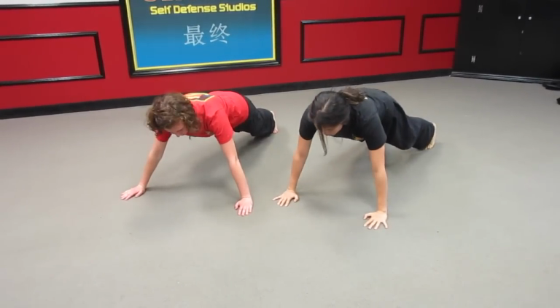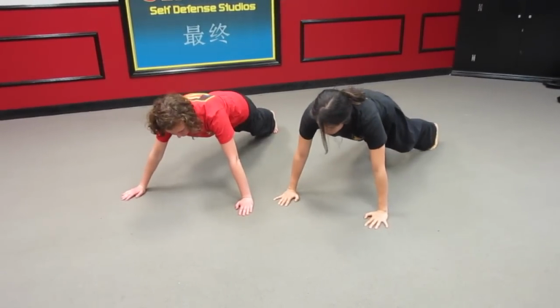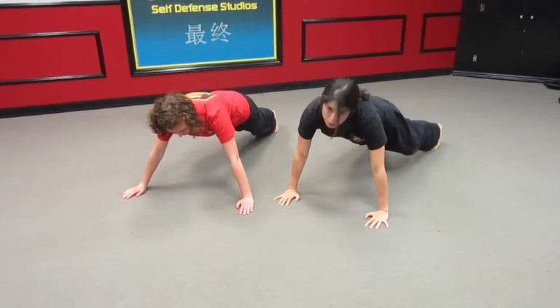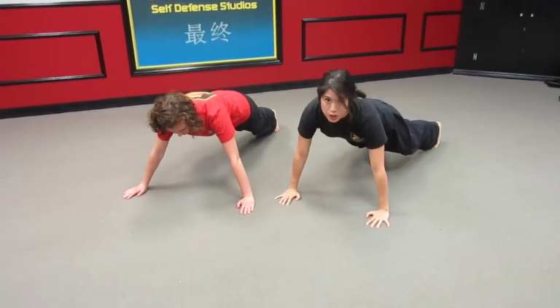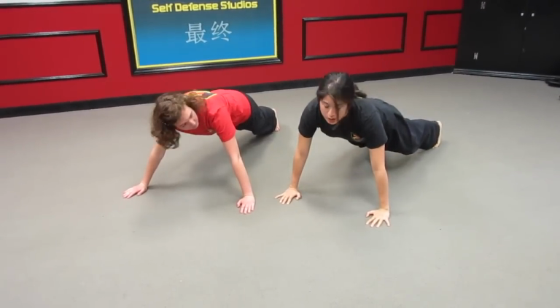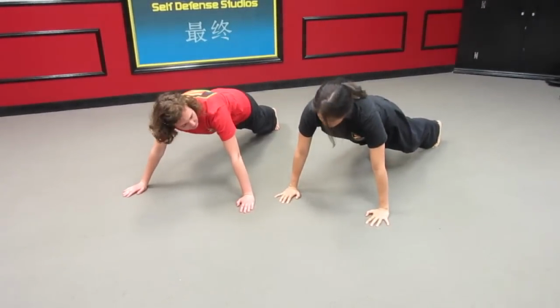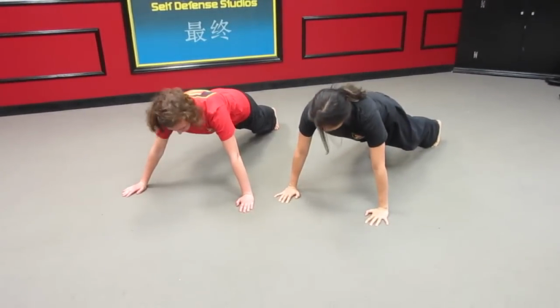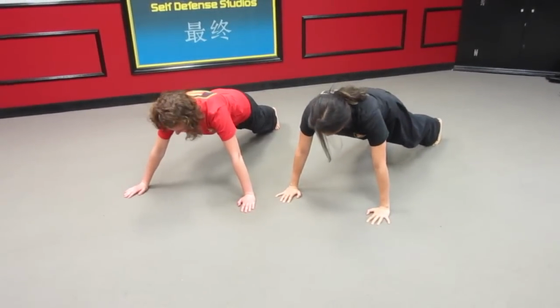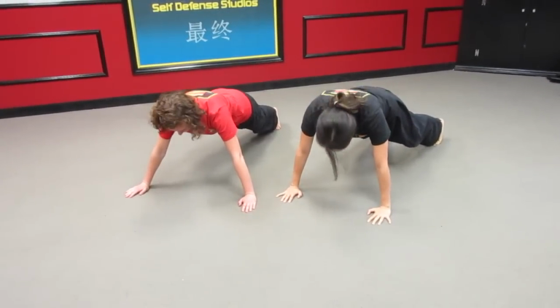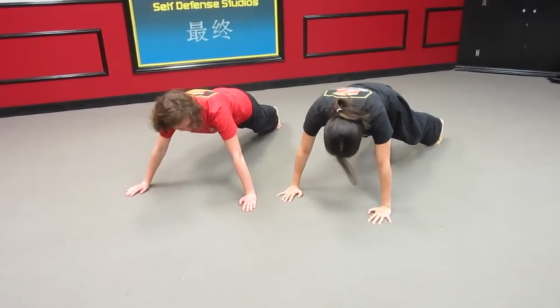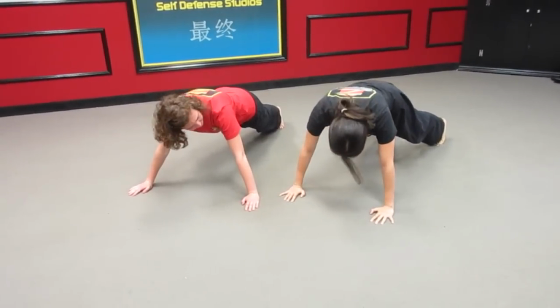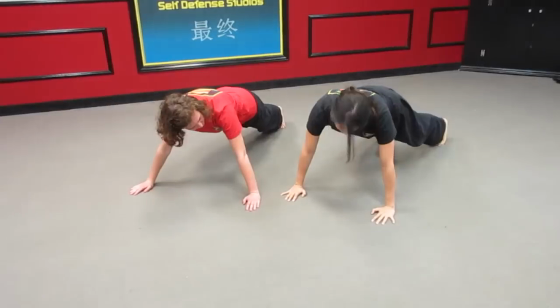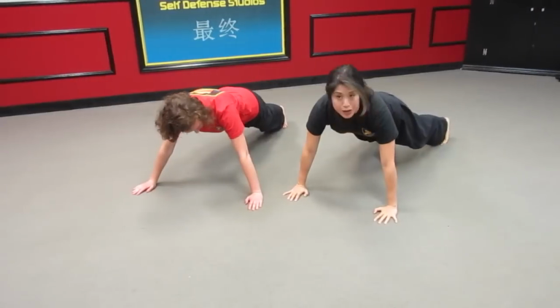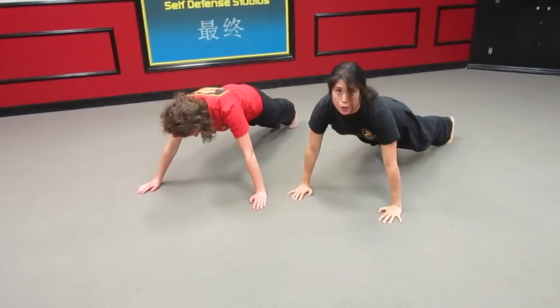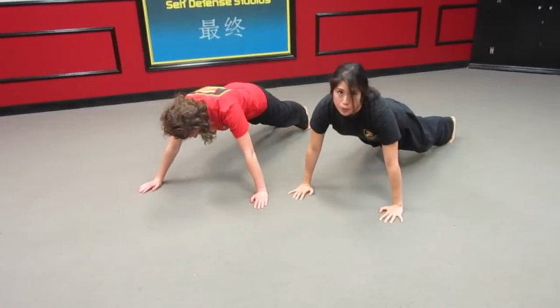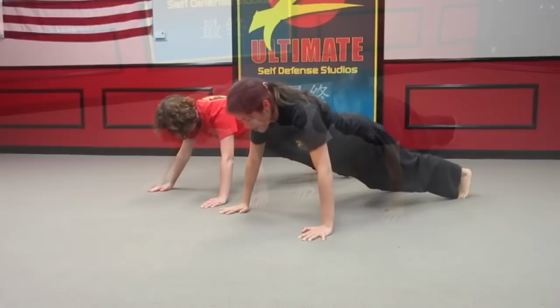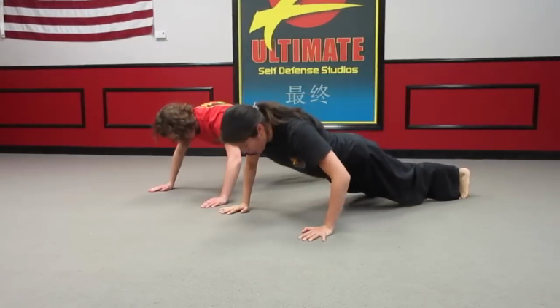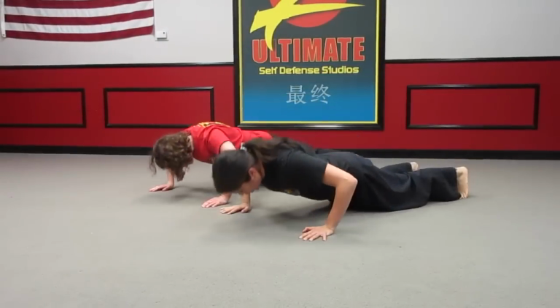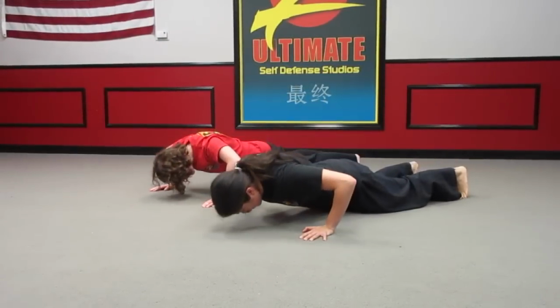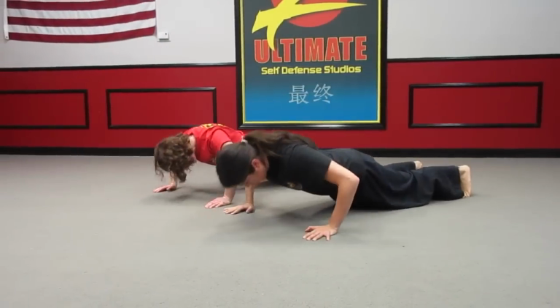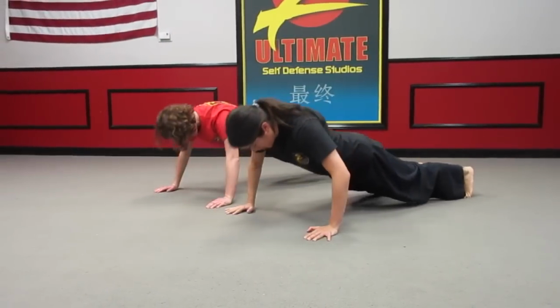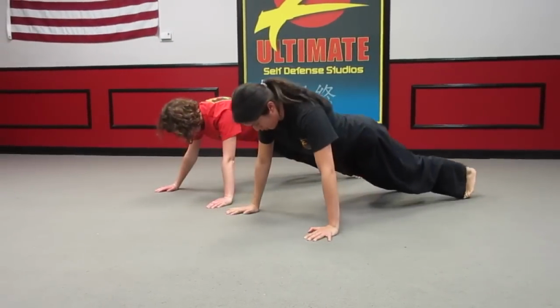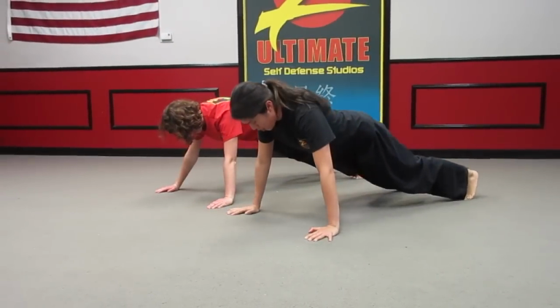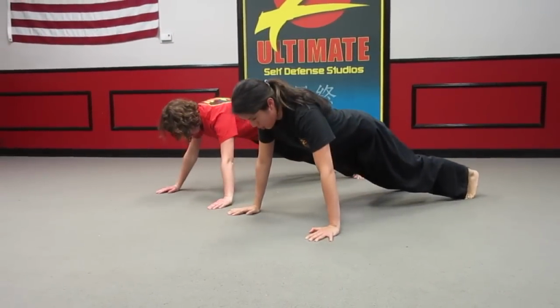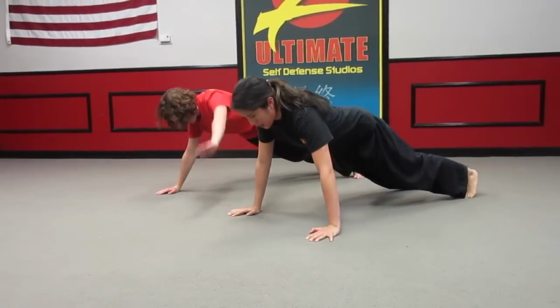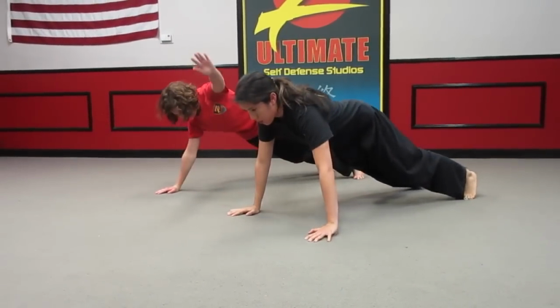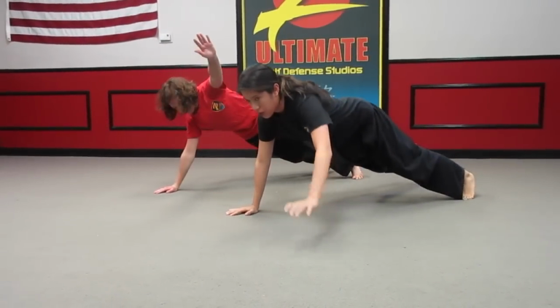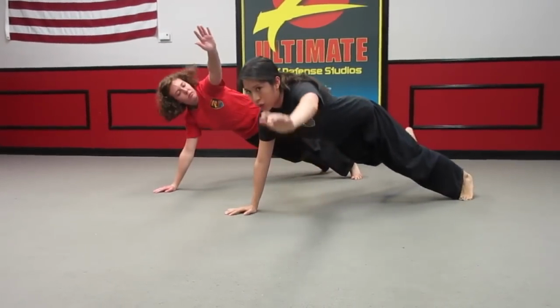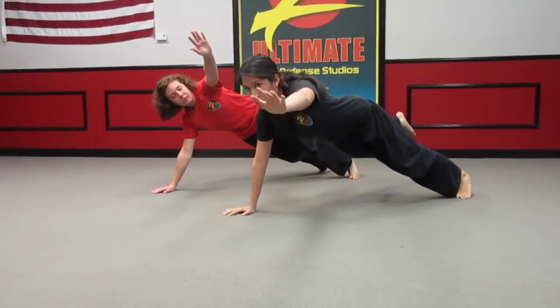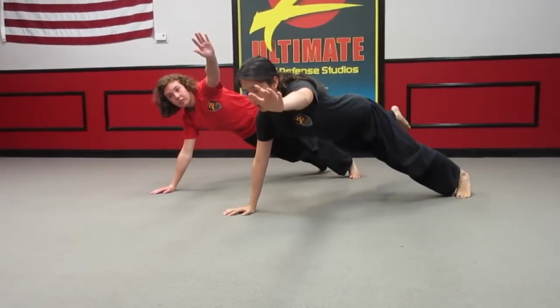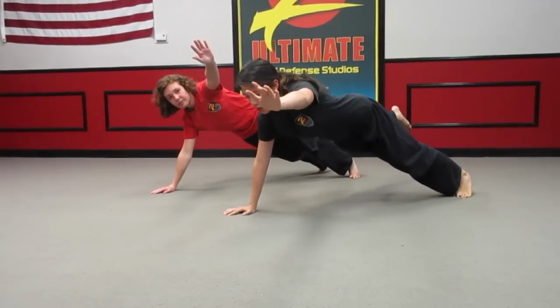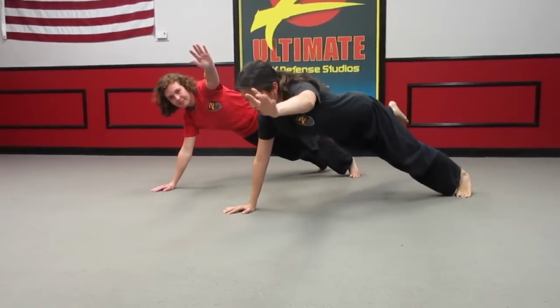You're going to start in a push-up position, and I recommend having your feet about shoulder width apart. Push-up. When you guys come up, really squeeze your shoulder blades and your glutes.